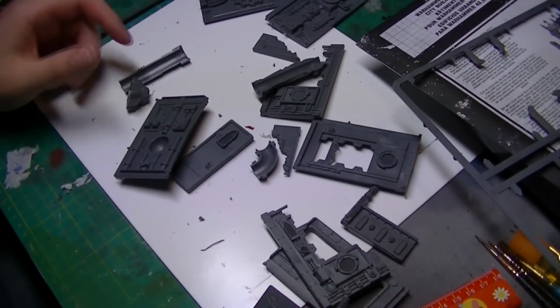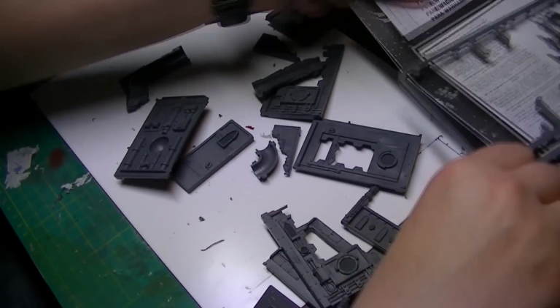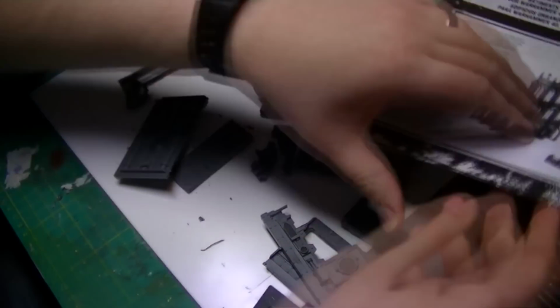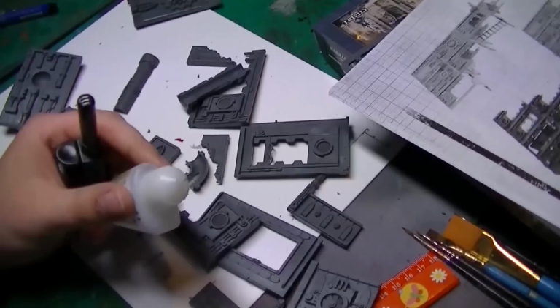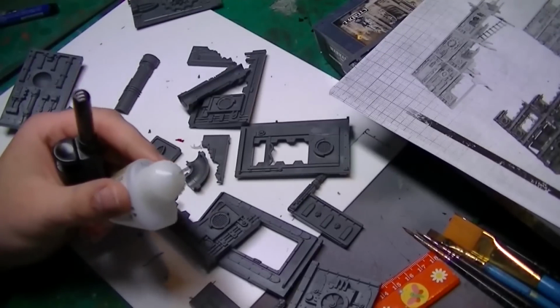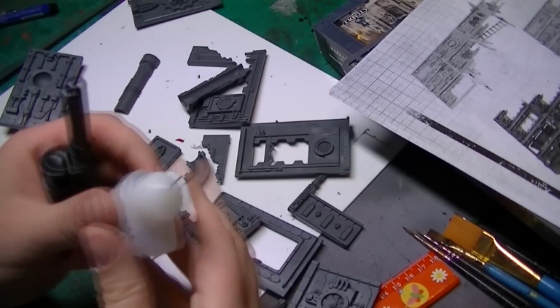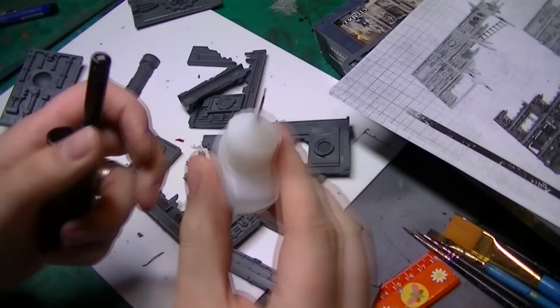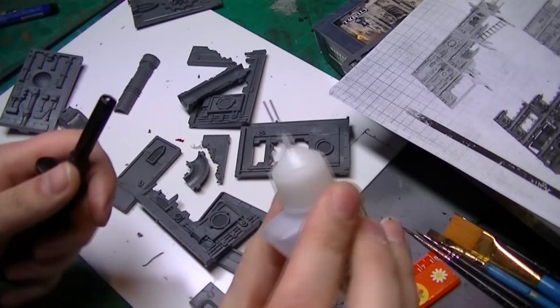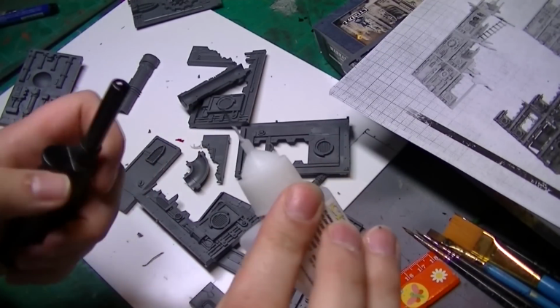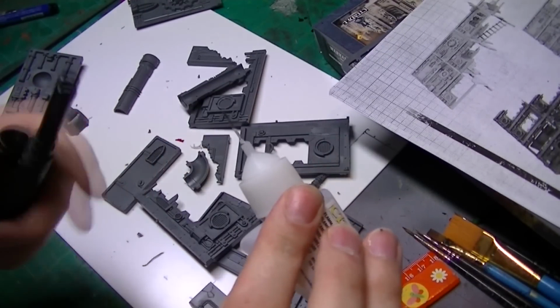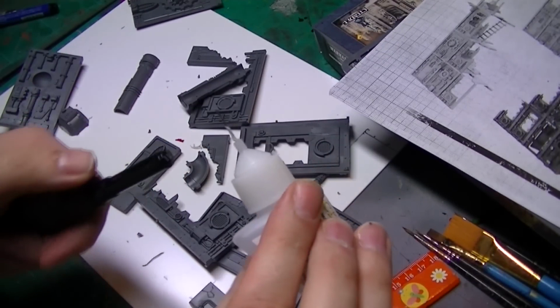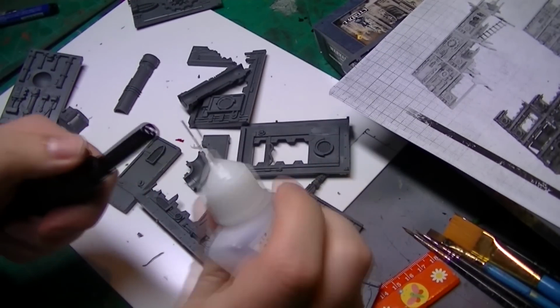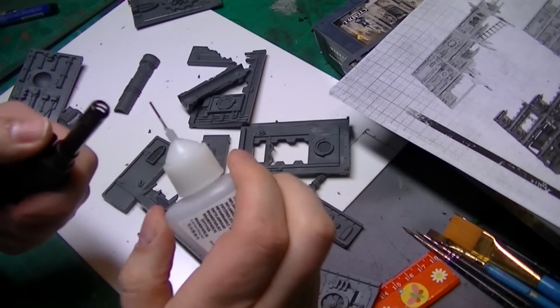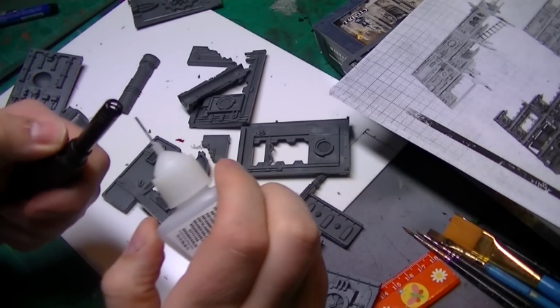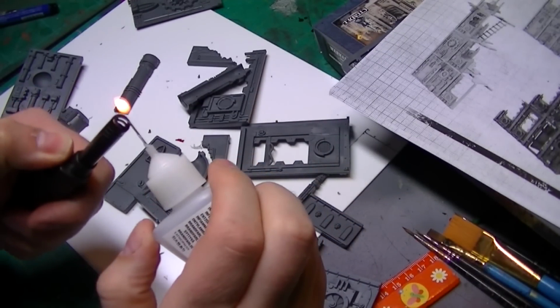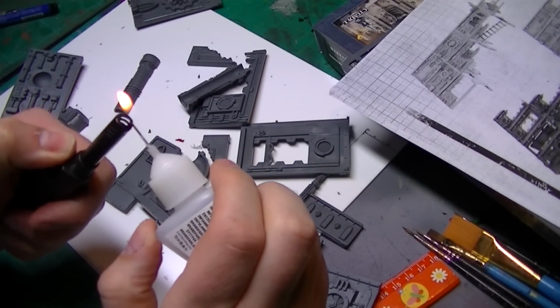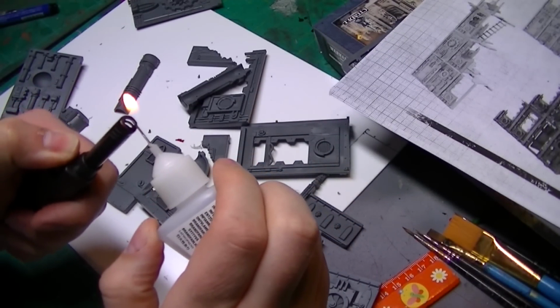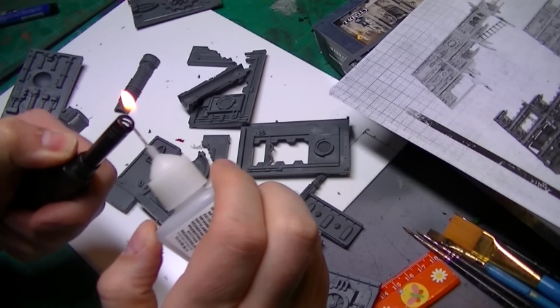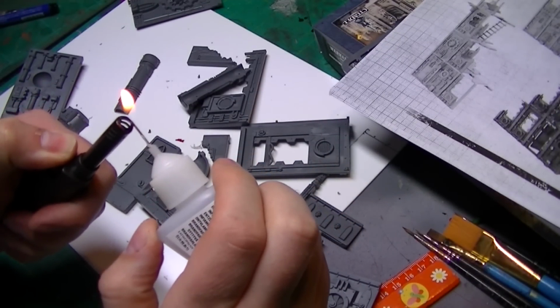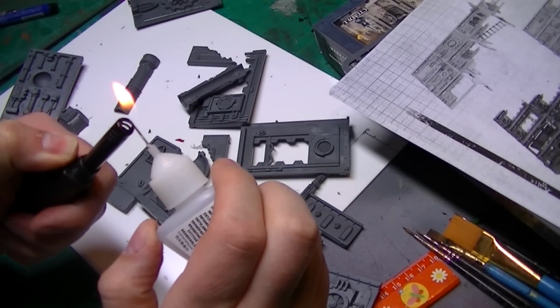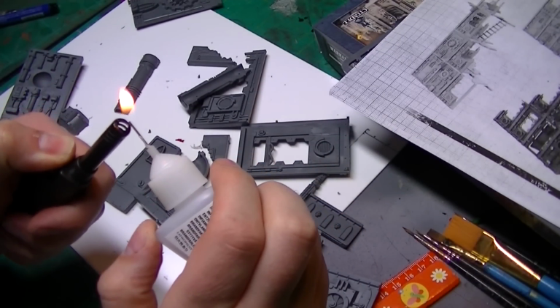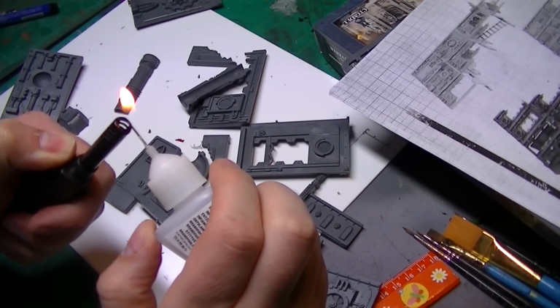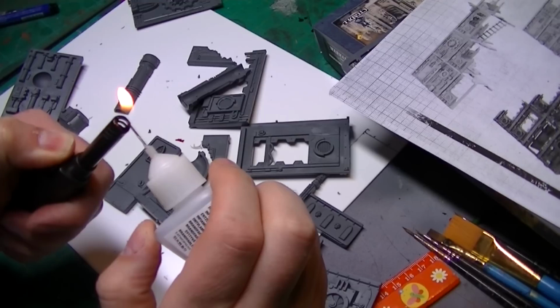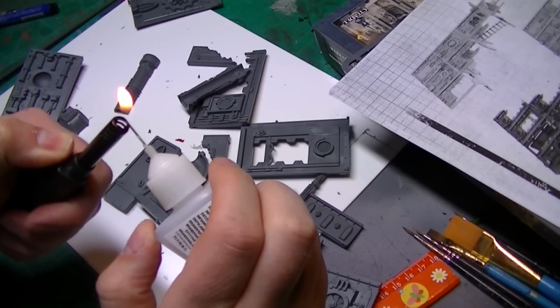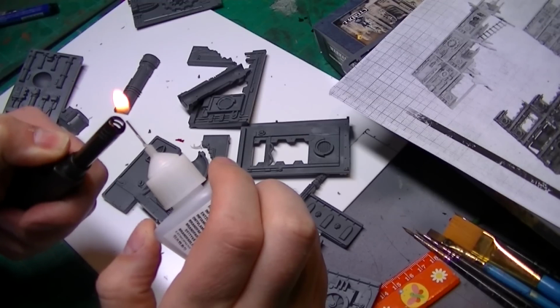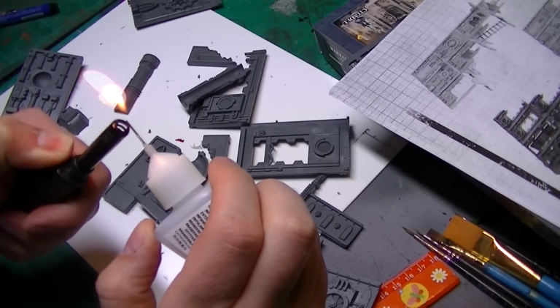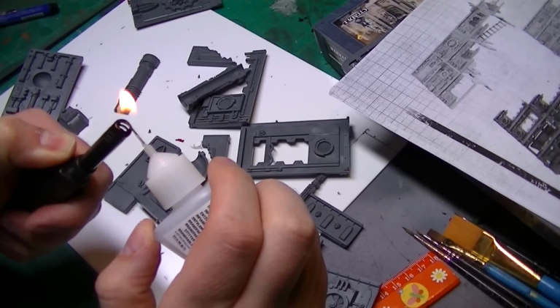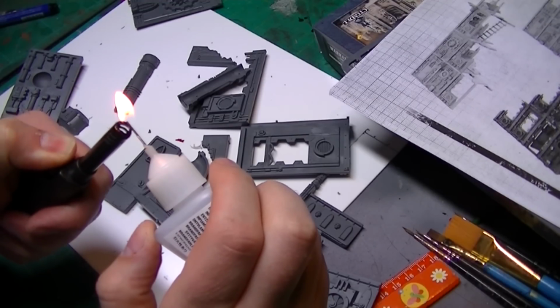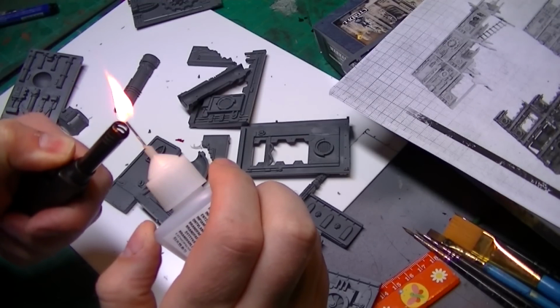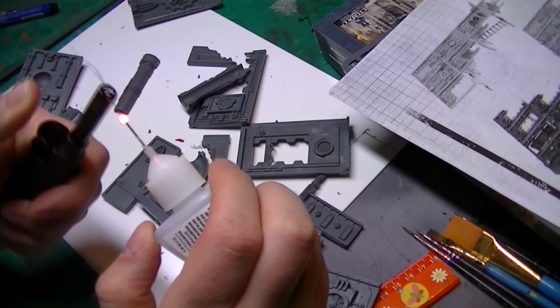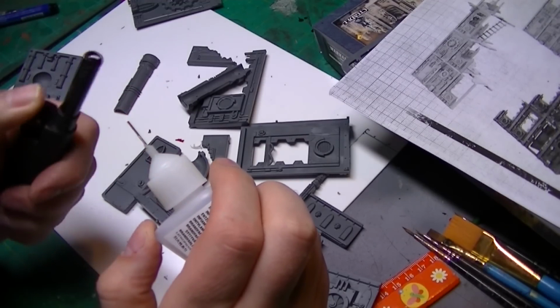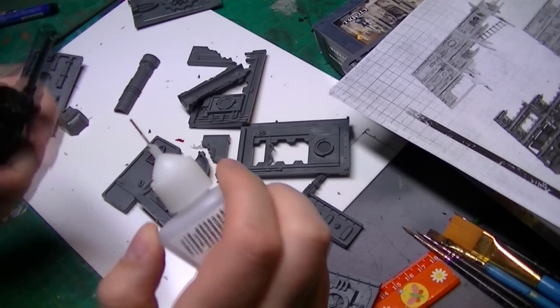This is a top tip guys: if the needle applicator from your plastic glue decides to clog up, use a lighter to burn the end — it will instantly free up the plastic glue and you'll be able to use it again straight away.